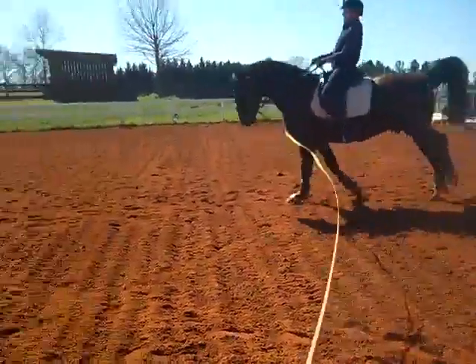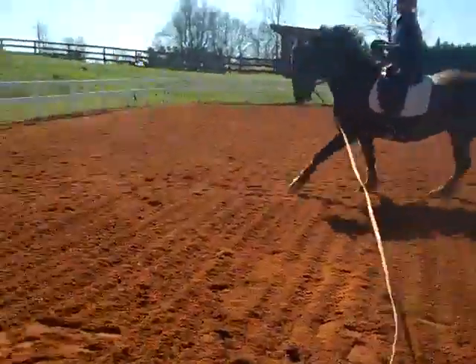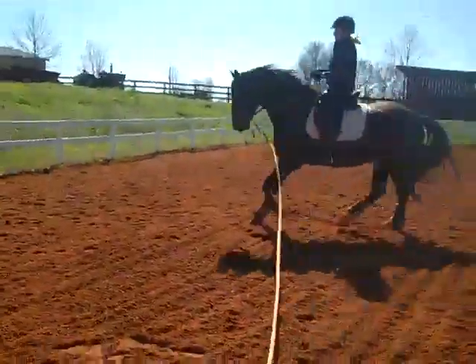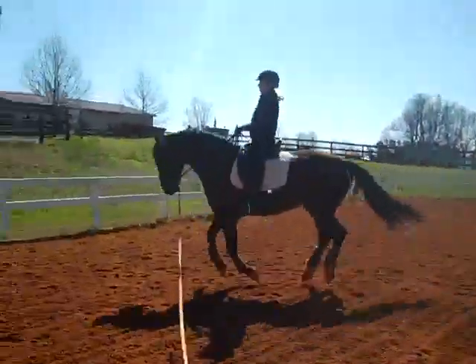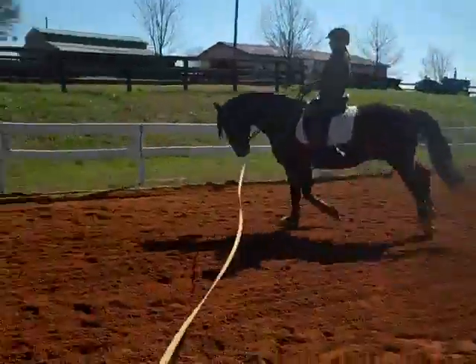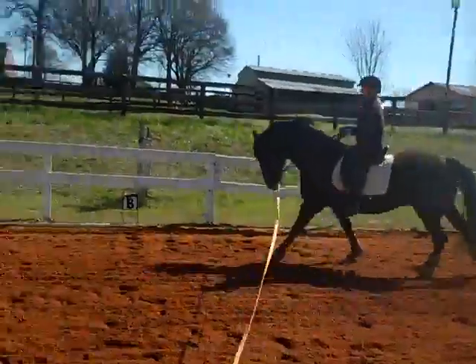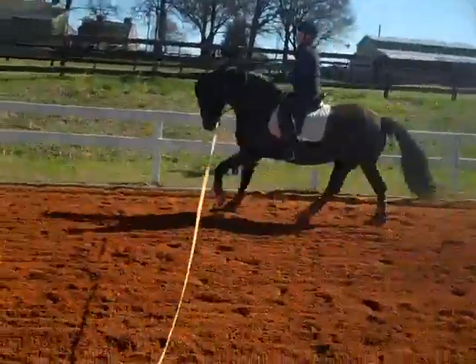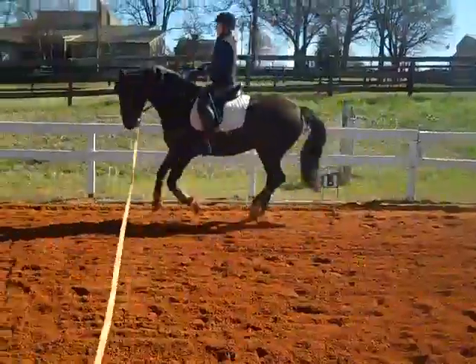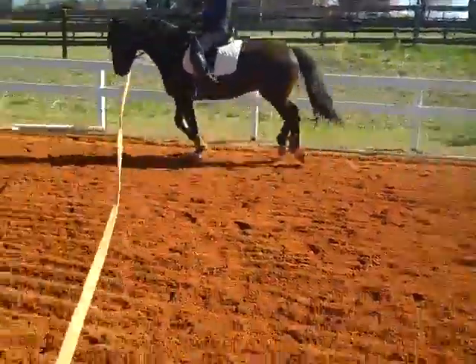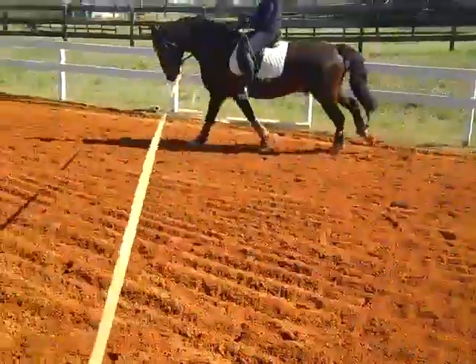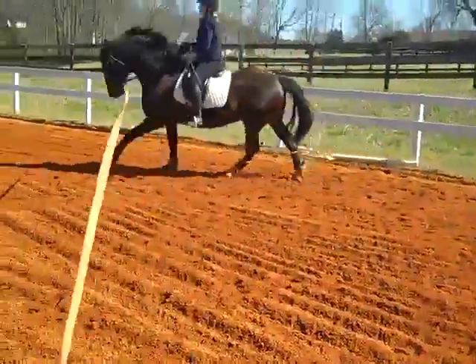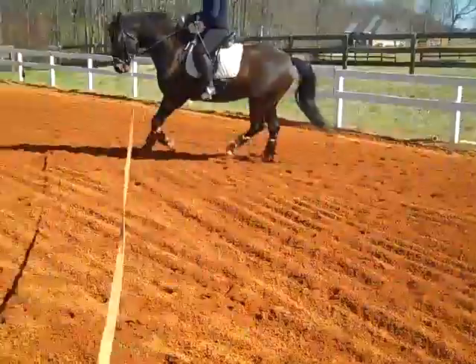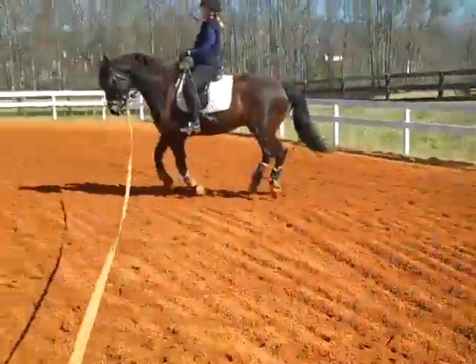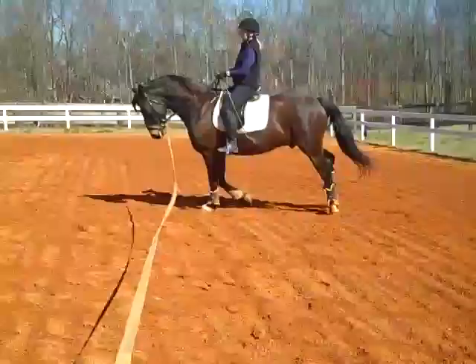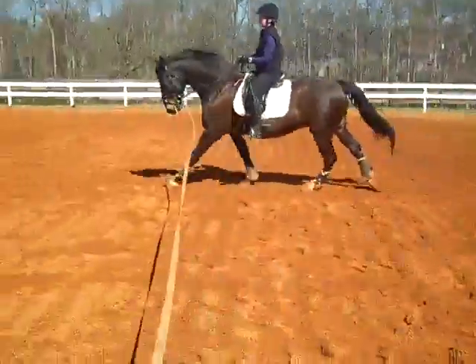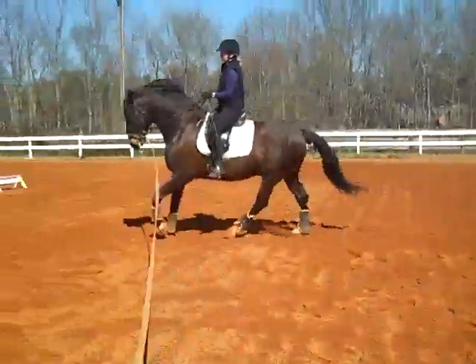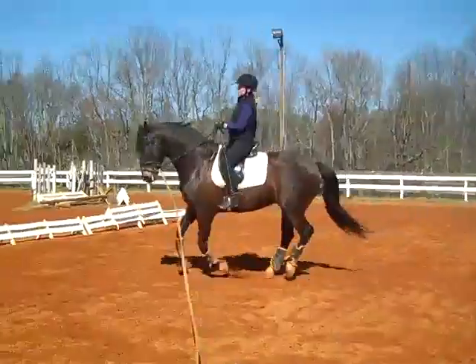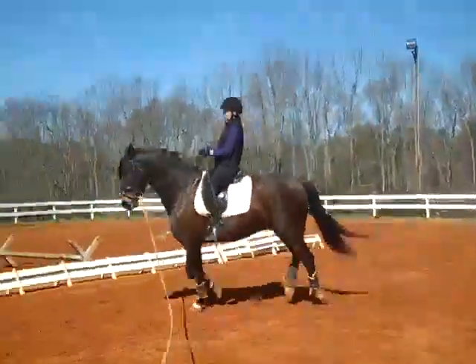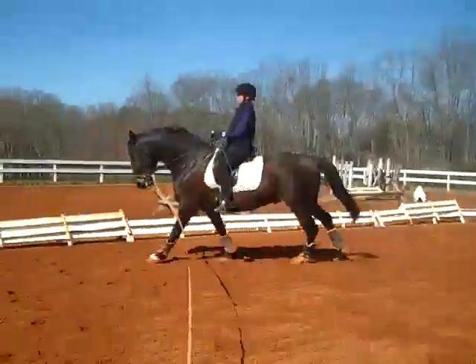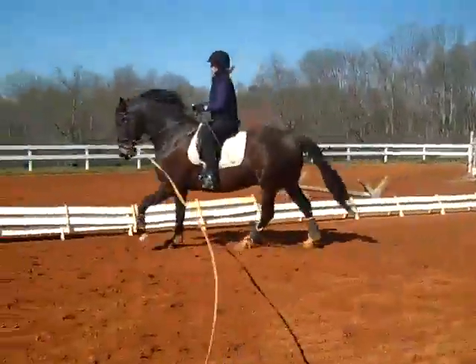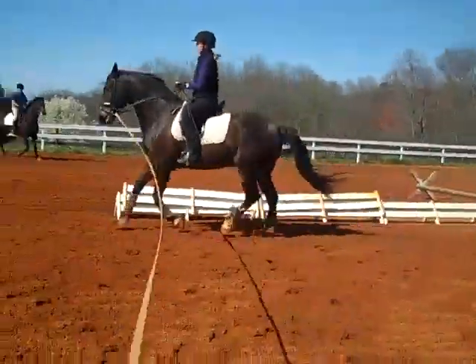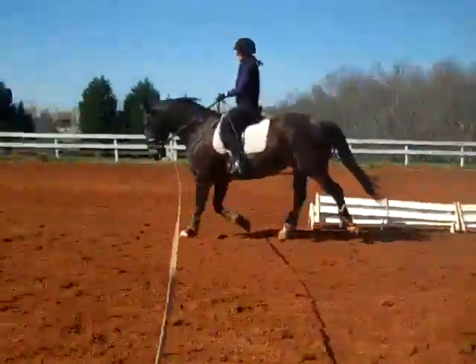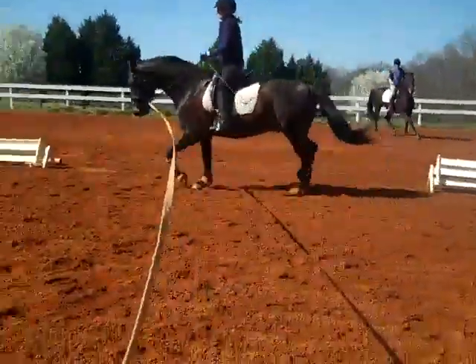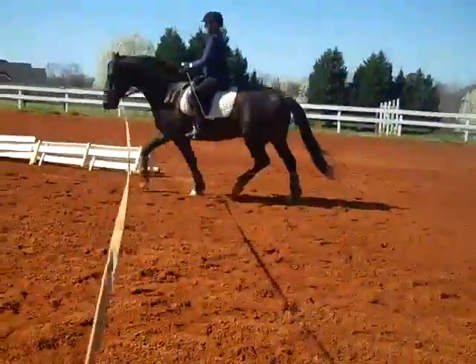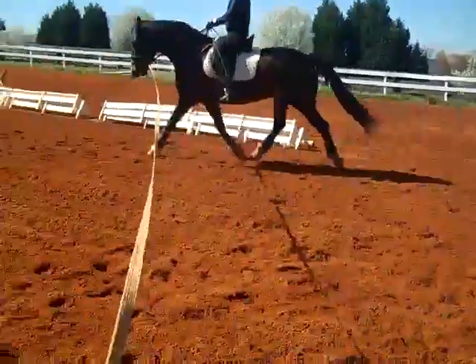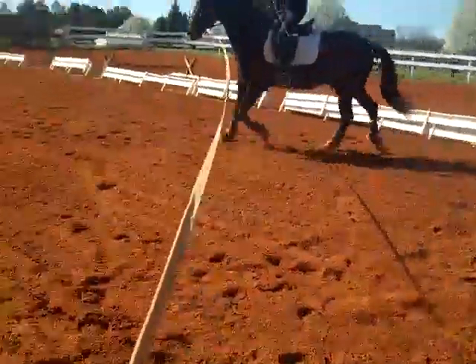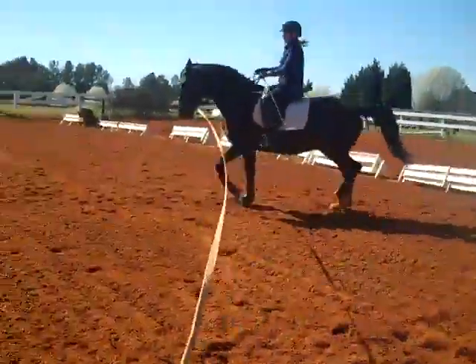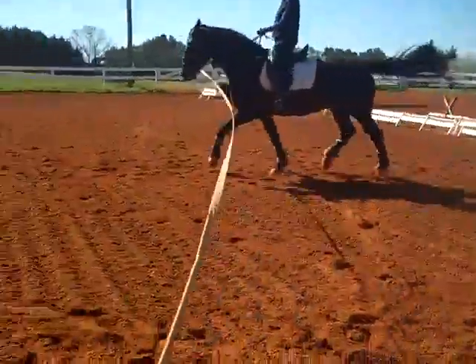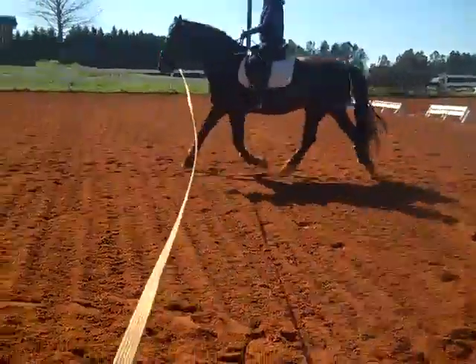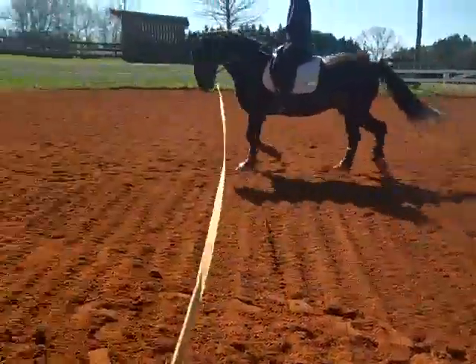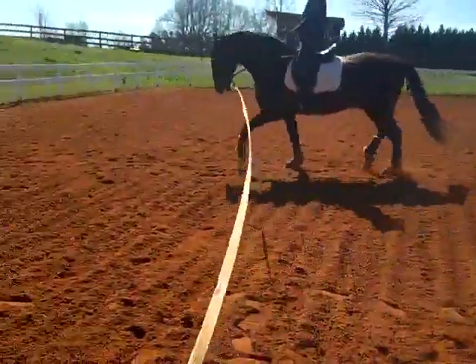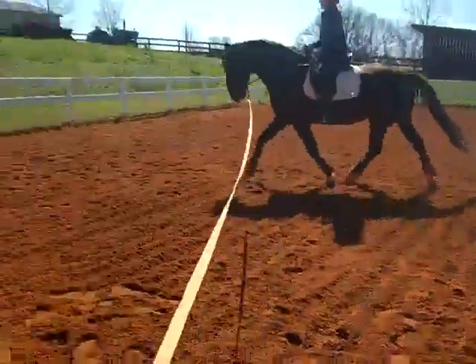Now see if he'll come down to a trot and do a bigger trot. Take your time. Slow down the steps into the trot. Good balance, good positioning. Bigger.